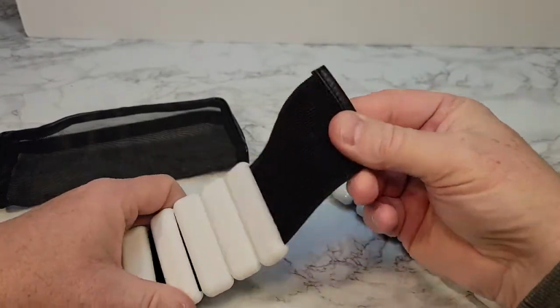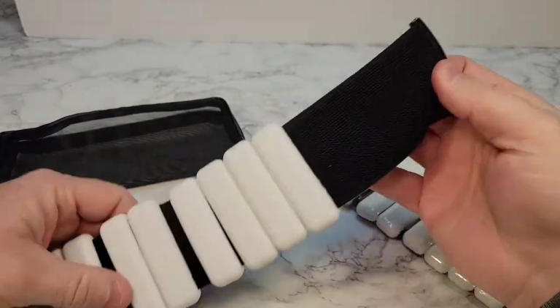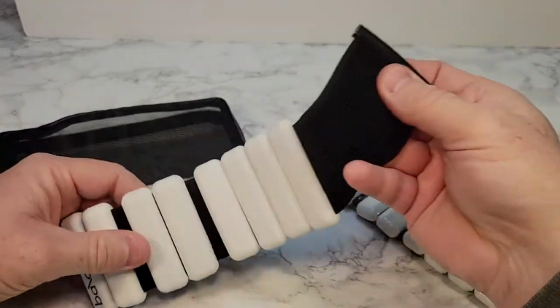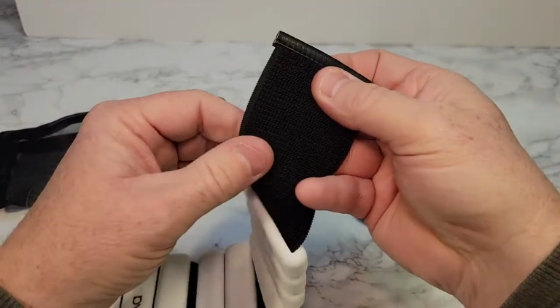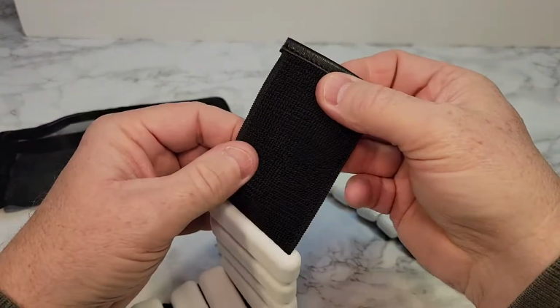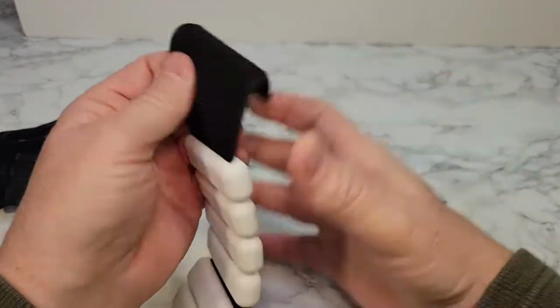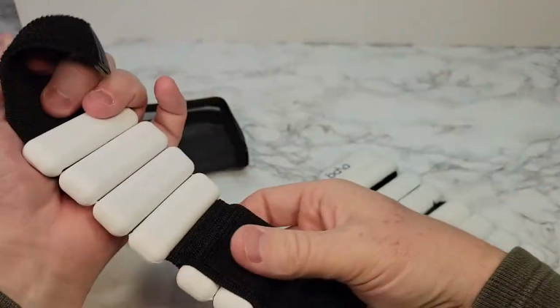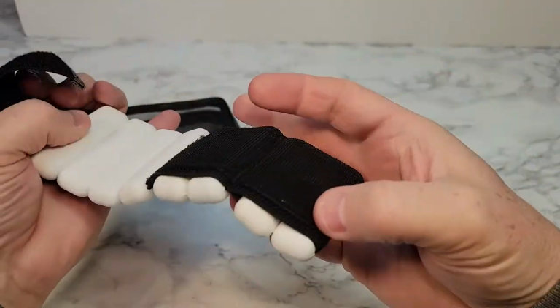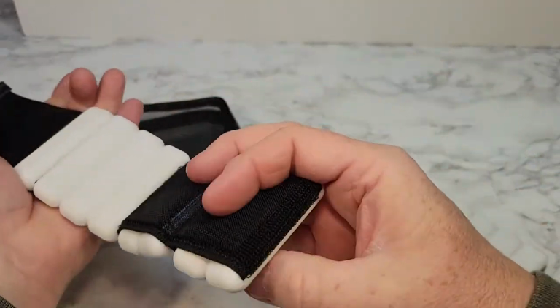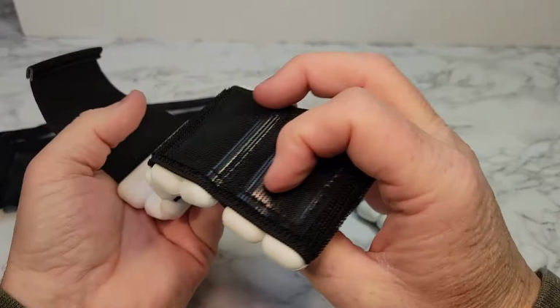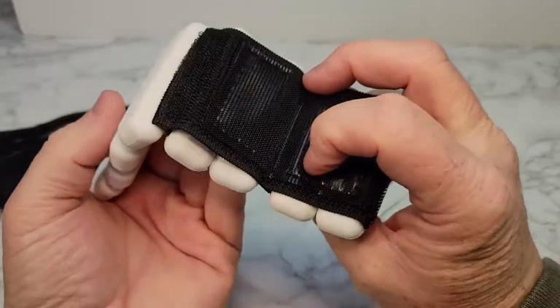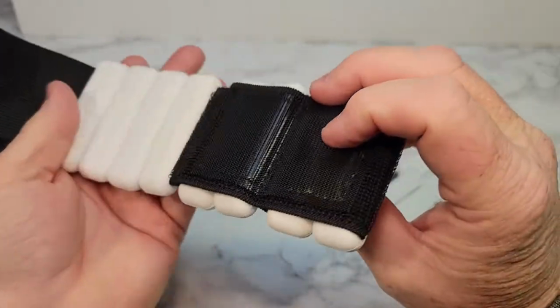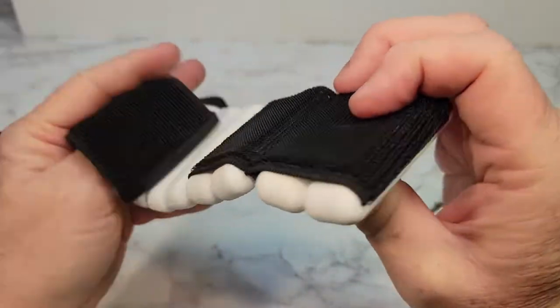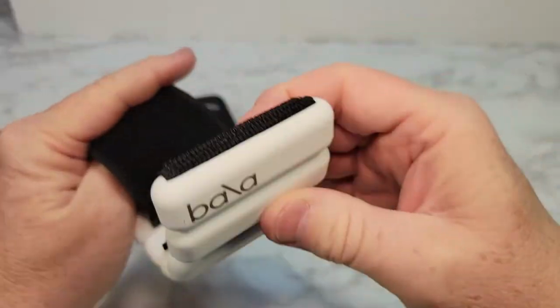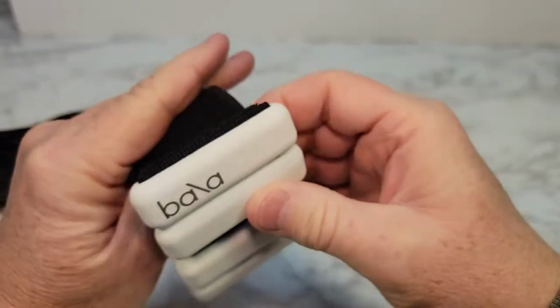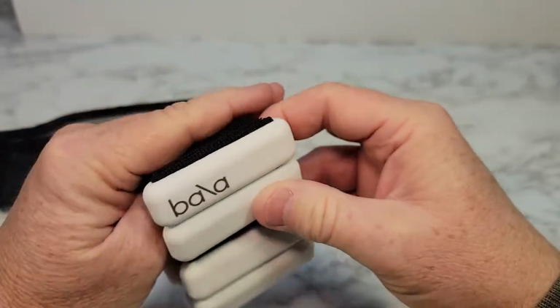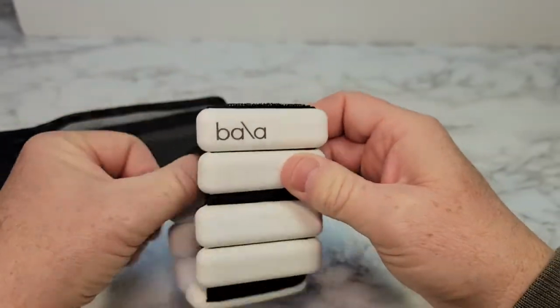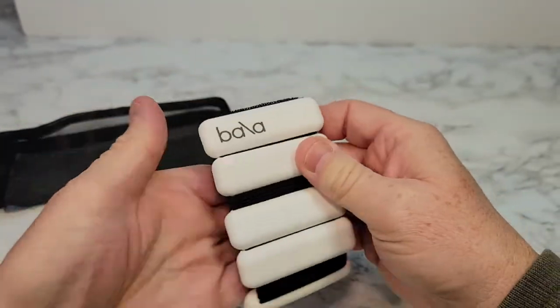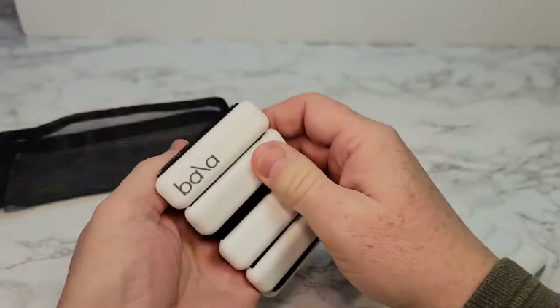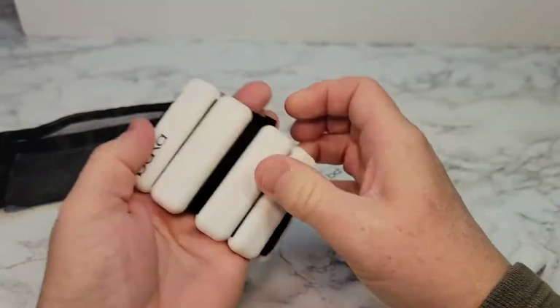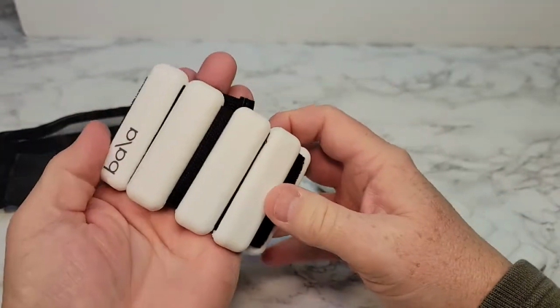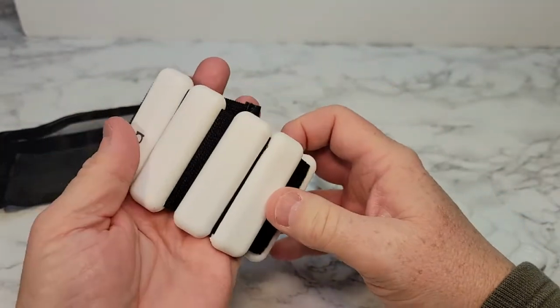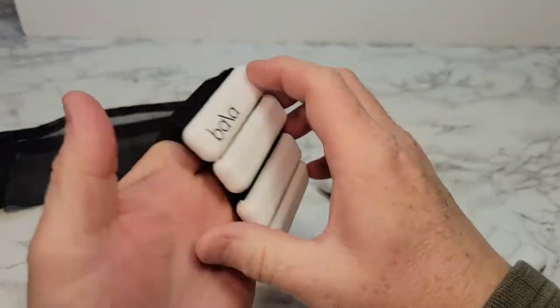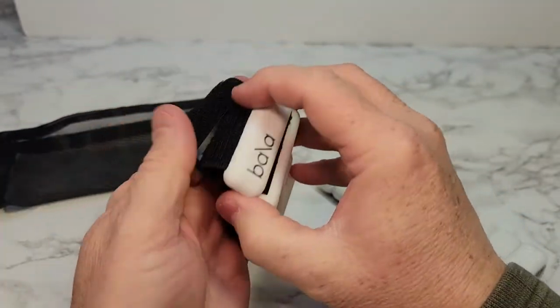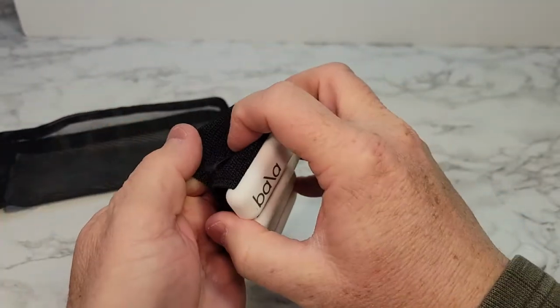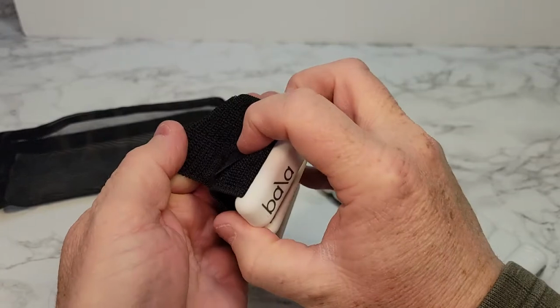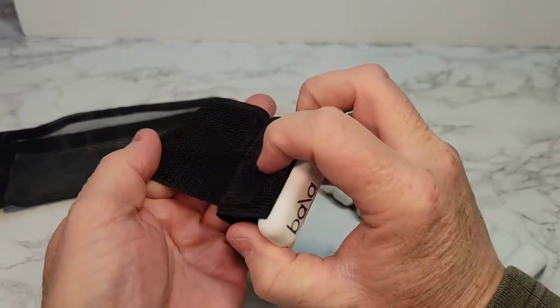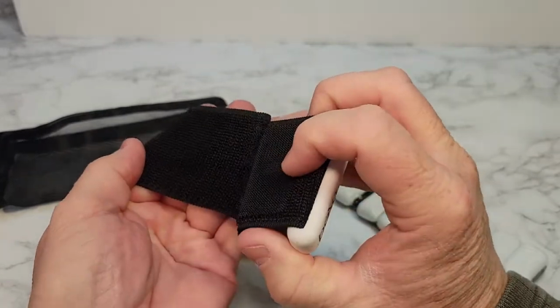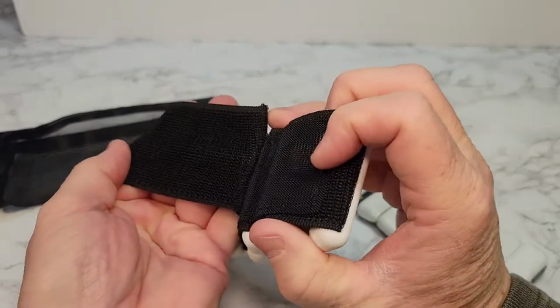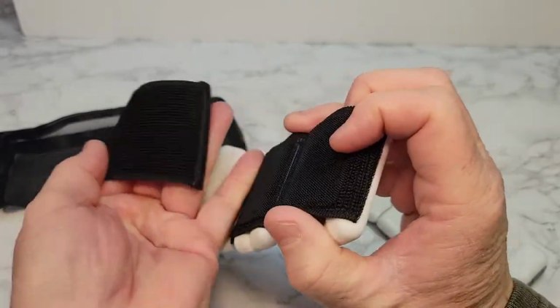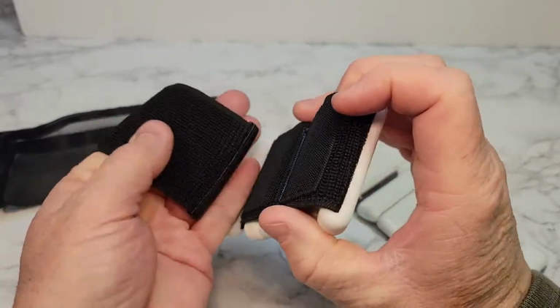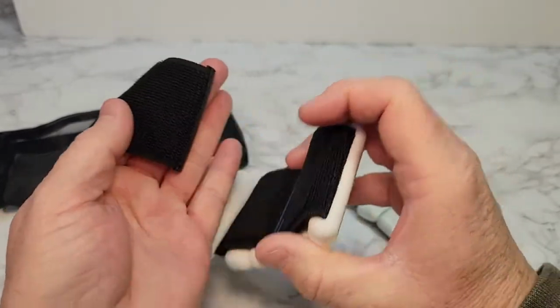This is velcro, and here's the other part of the velcro. So wherever you position them, that's how the velcro works.